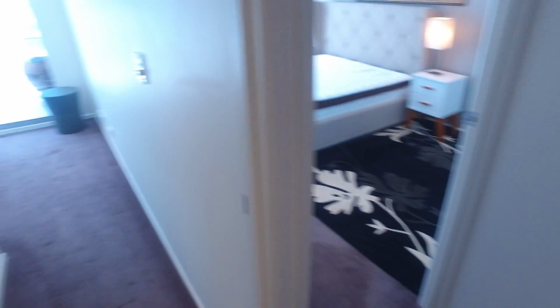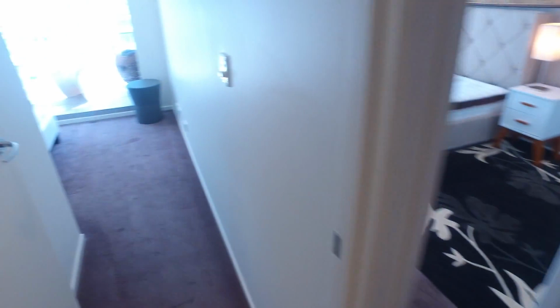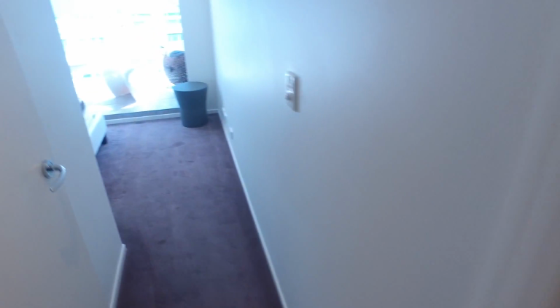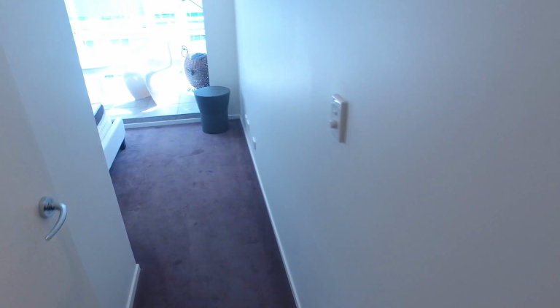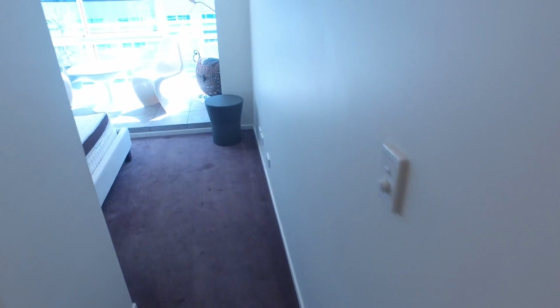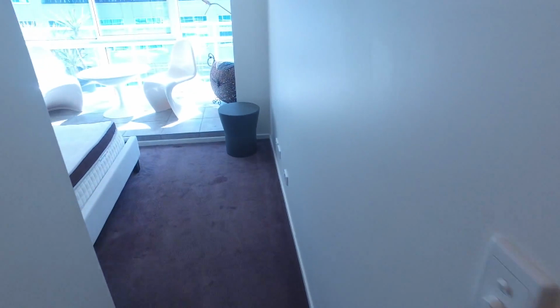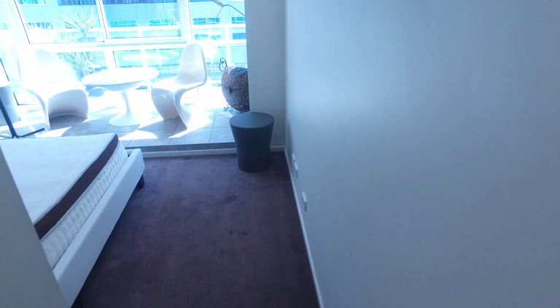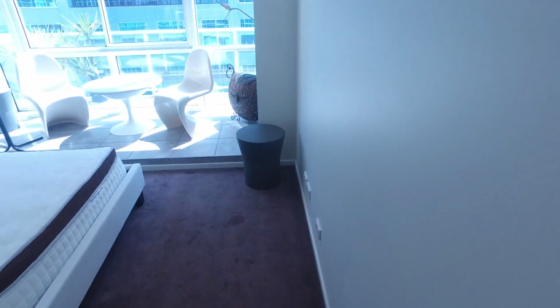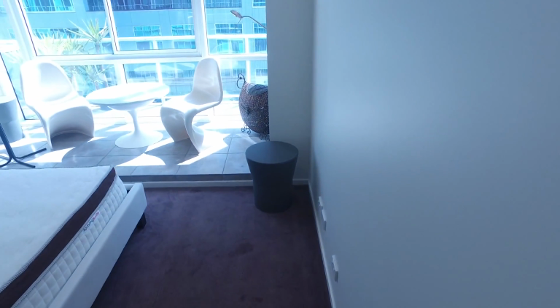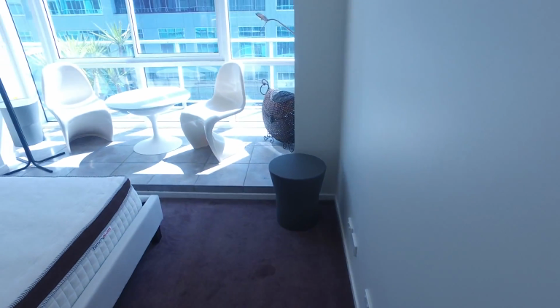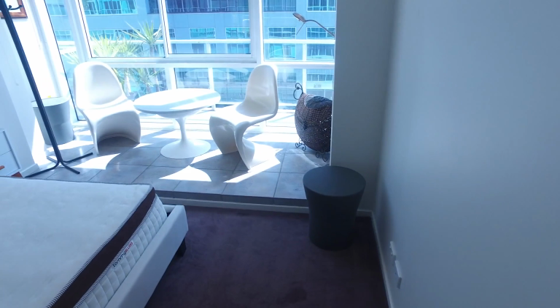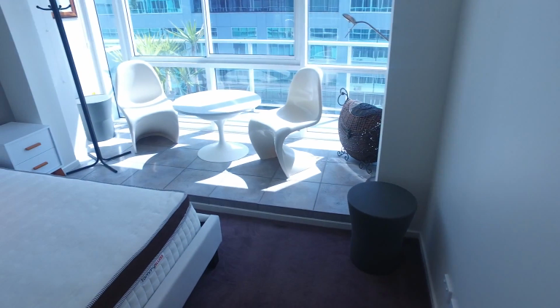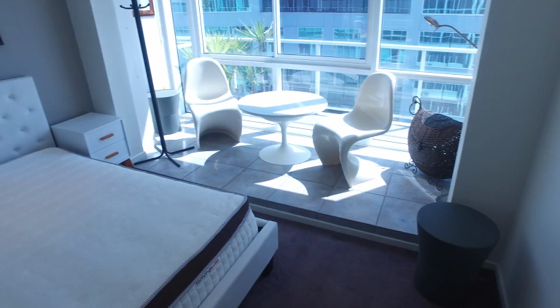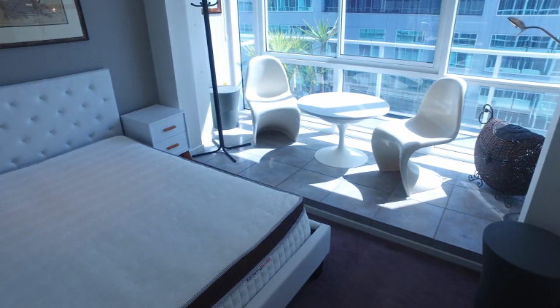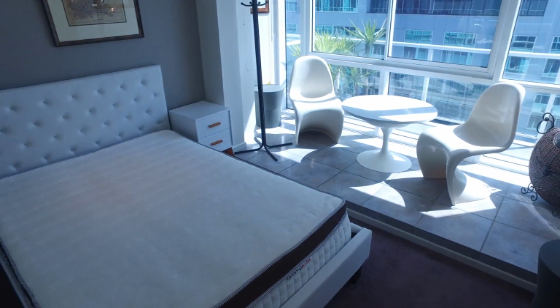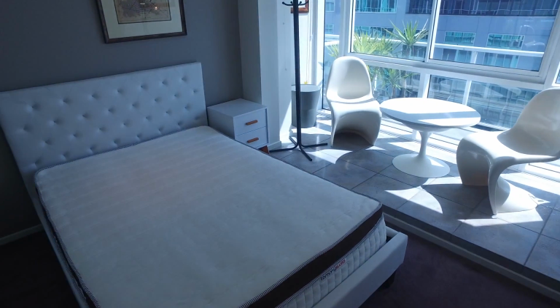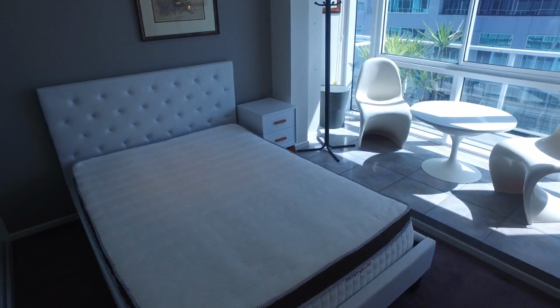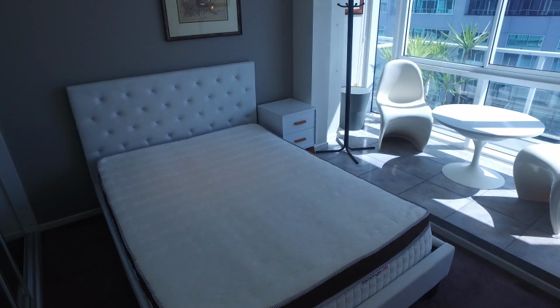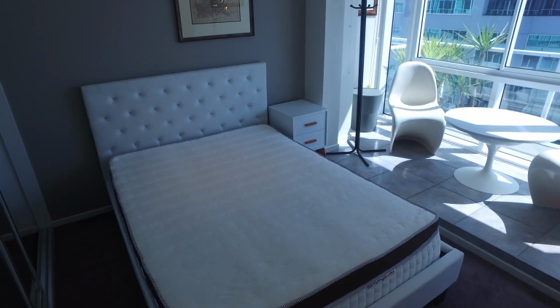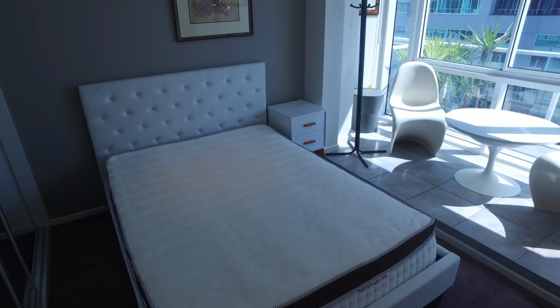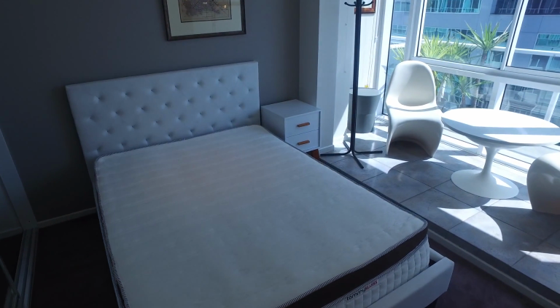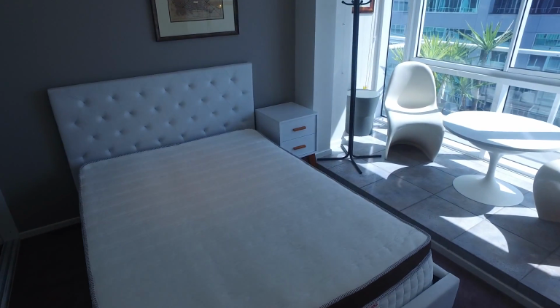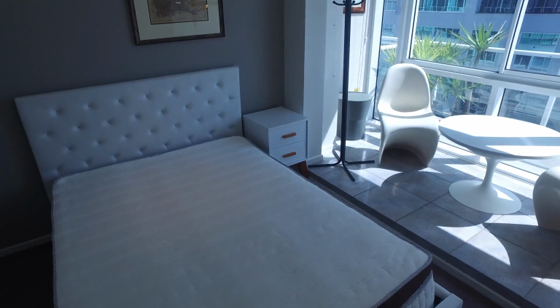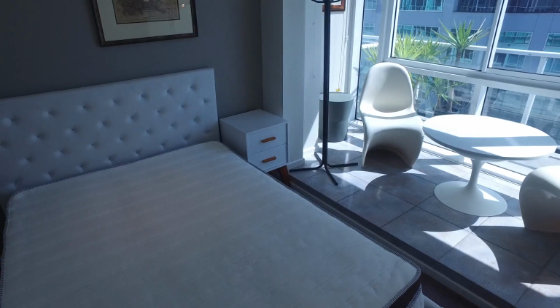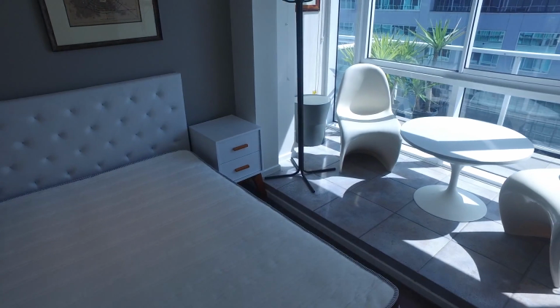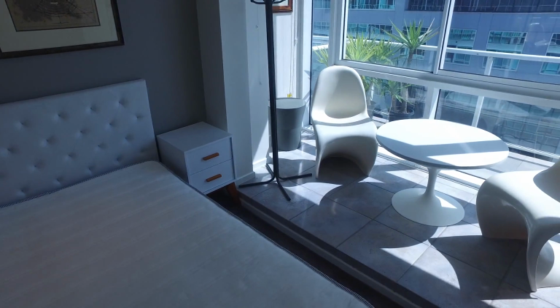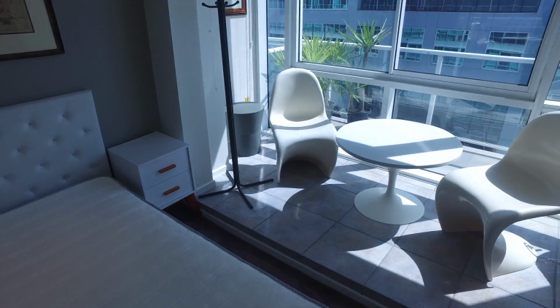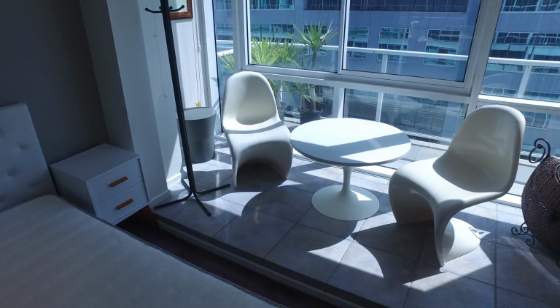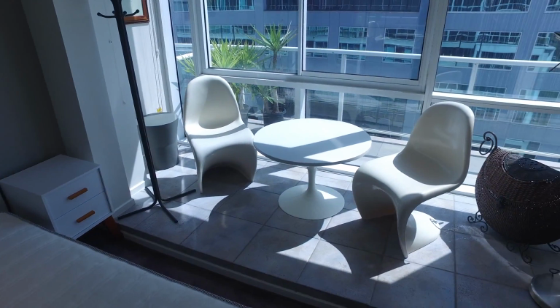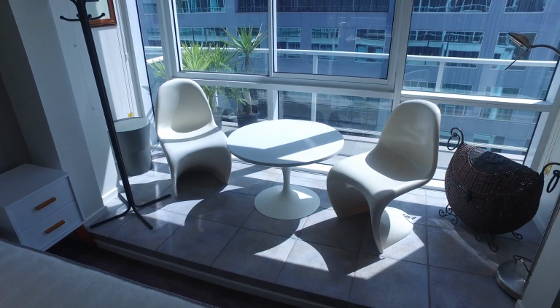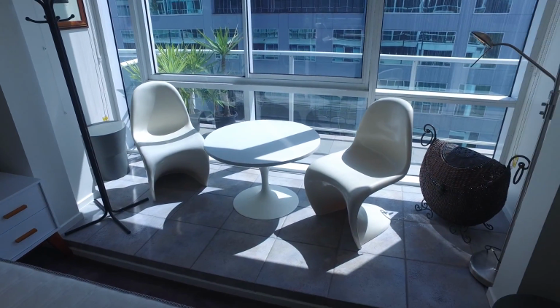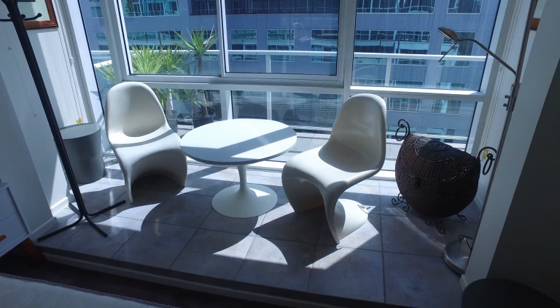Moving into the second bedroom — again well-sized, nice furniture, and also an area to have a seat and relax.